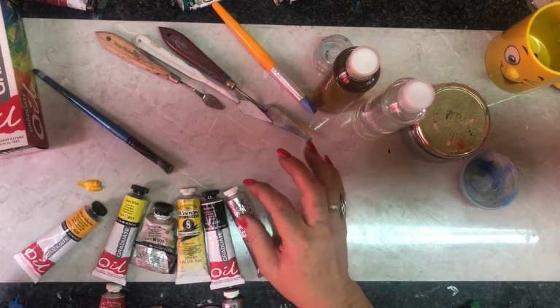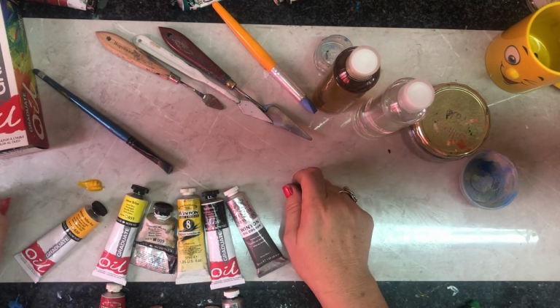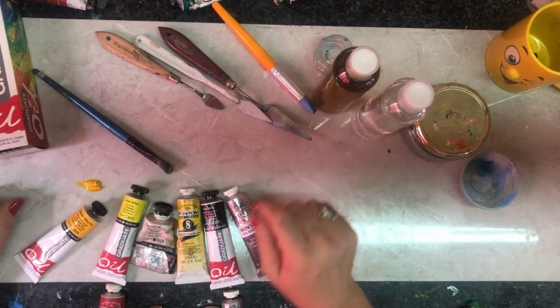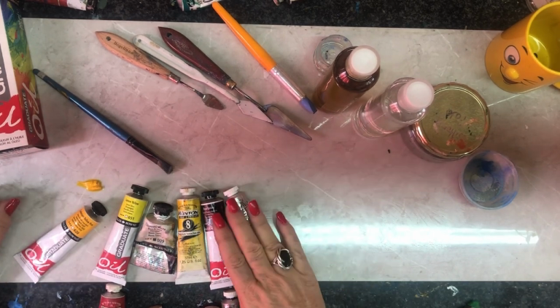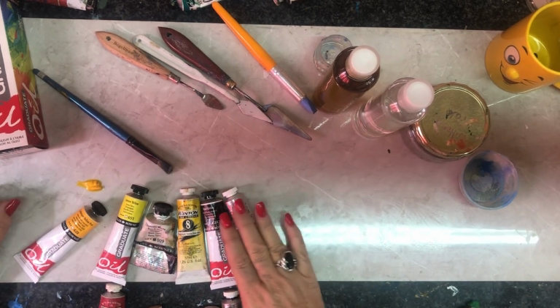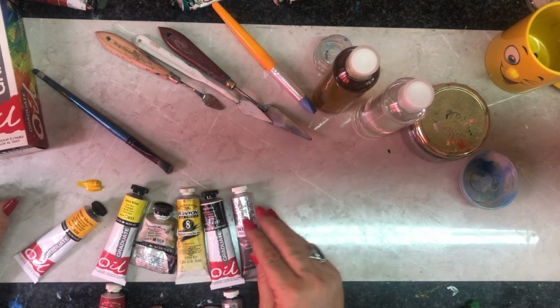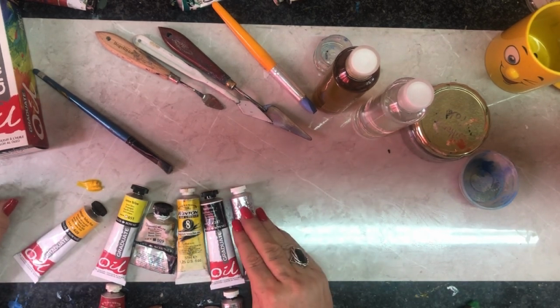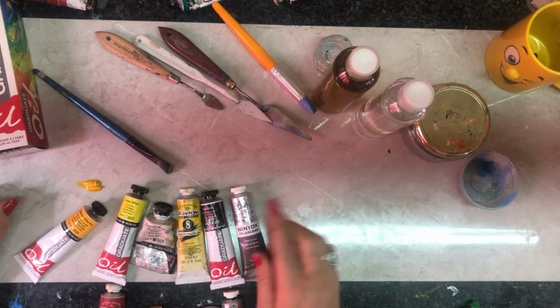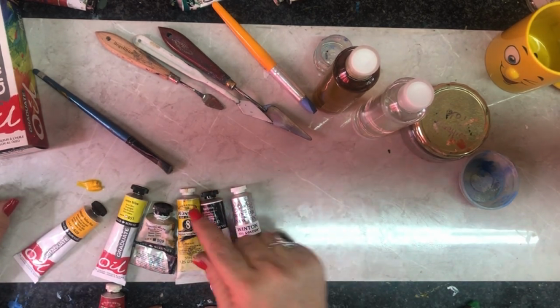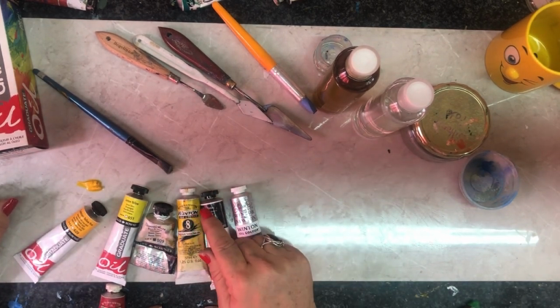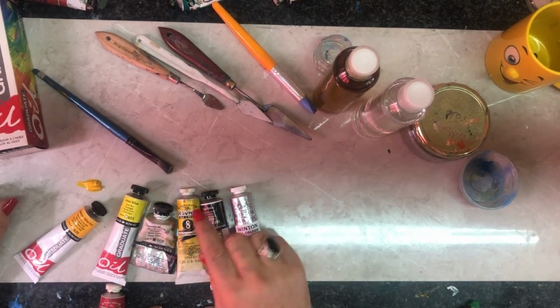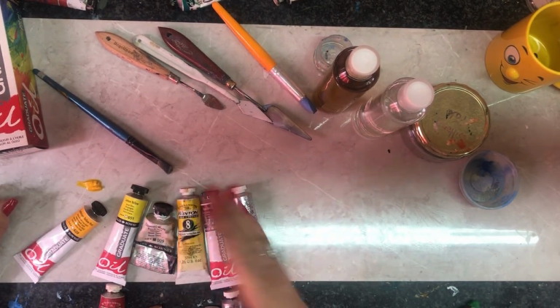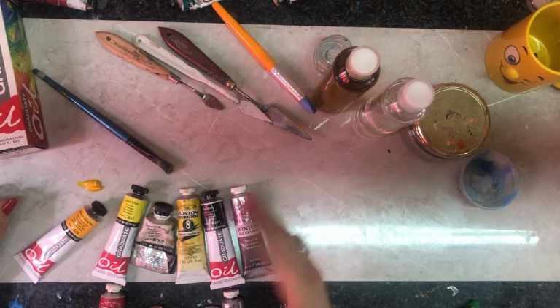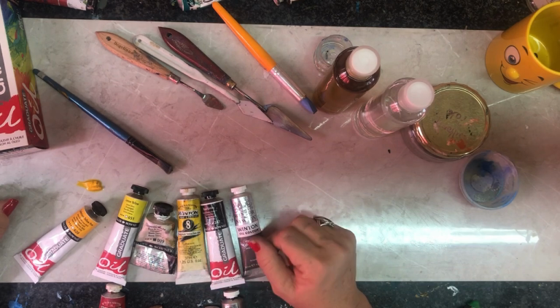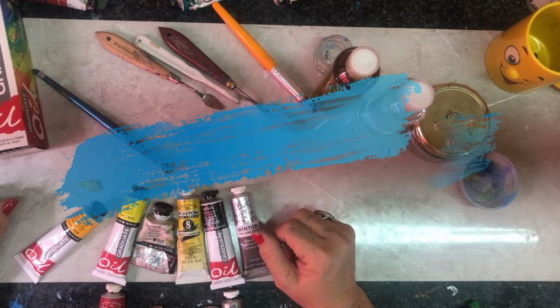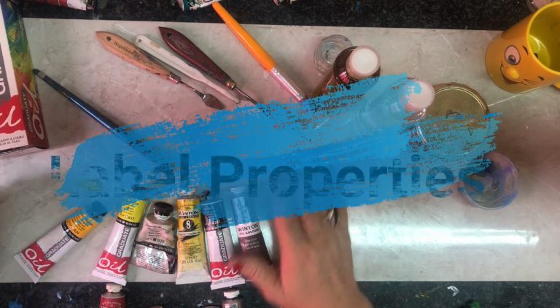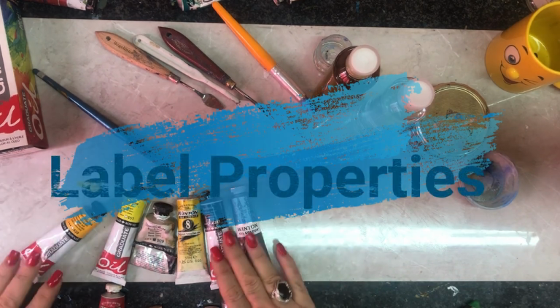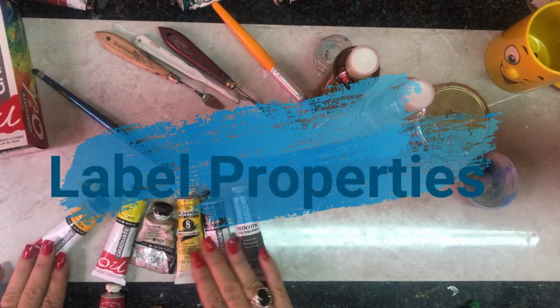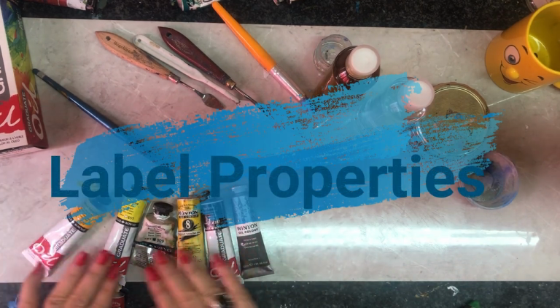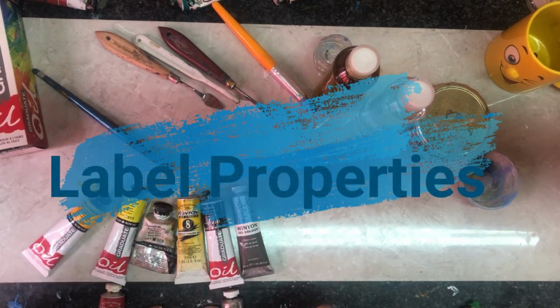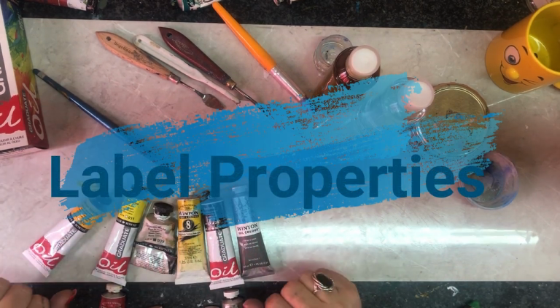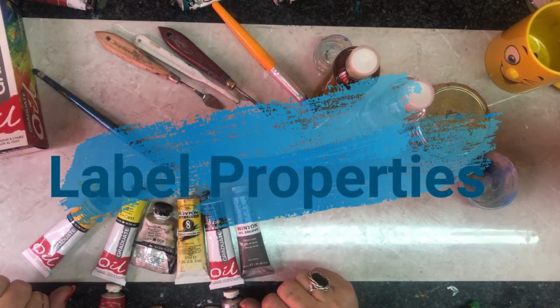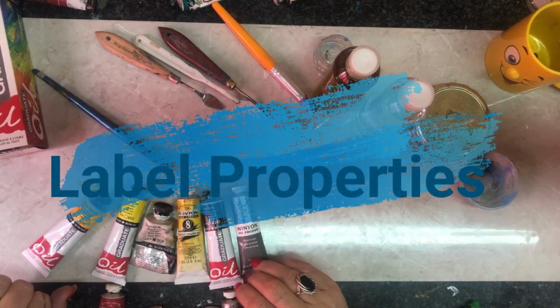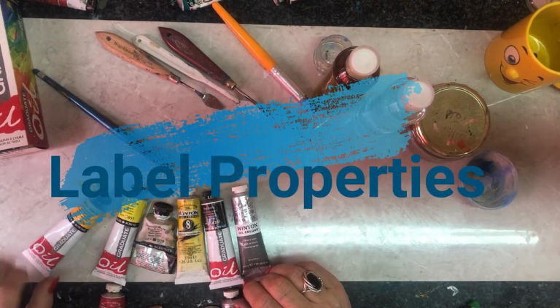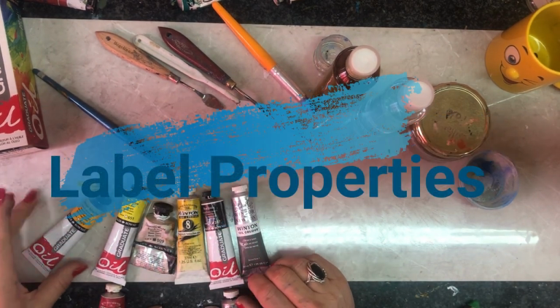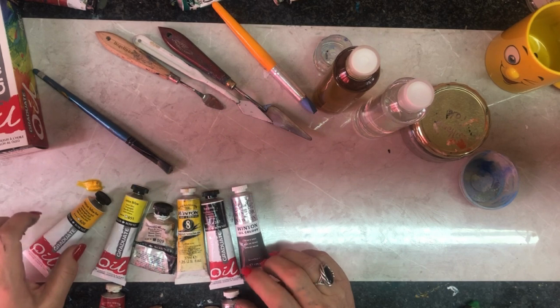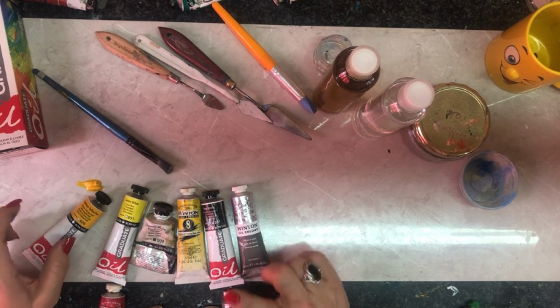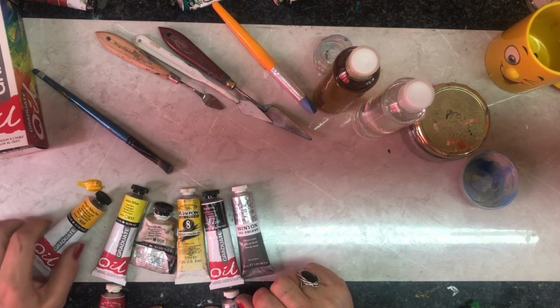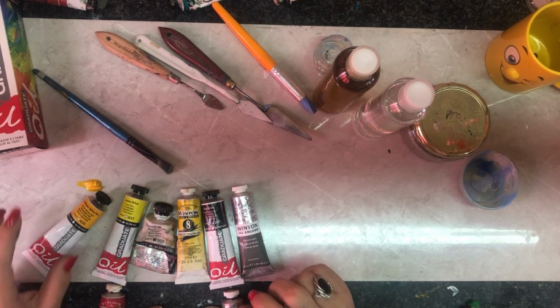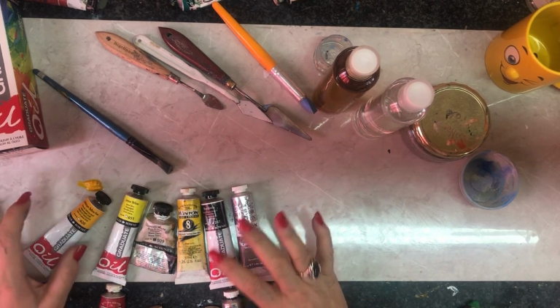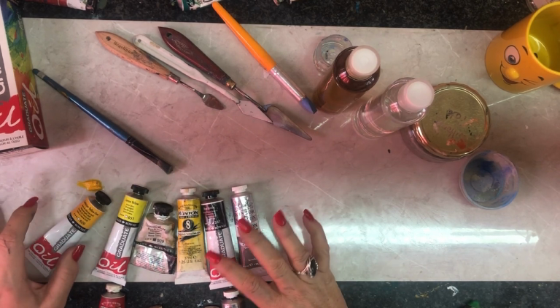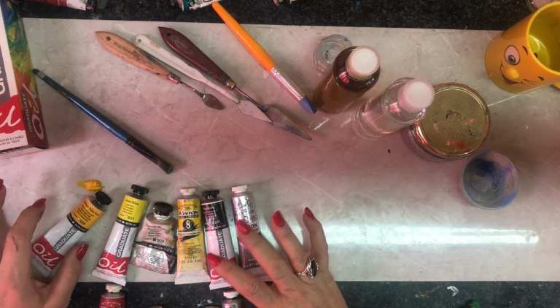Working oil on top of acrylic is a mixed medium — that's a completely different scenario and a different lesson. But as long as you know that you can work with oil on top of acrylics and not the other way around. Now, if you buy oils, I want to explain what to look for.